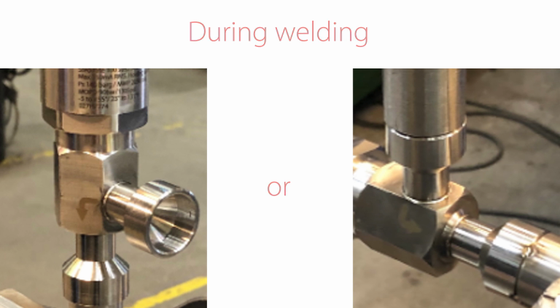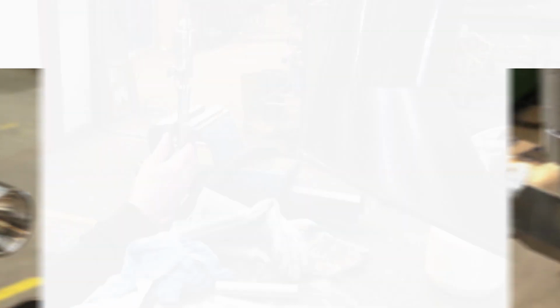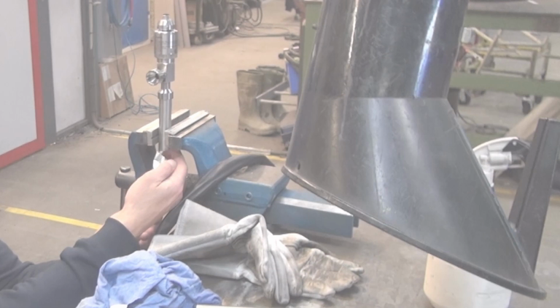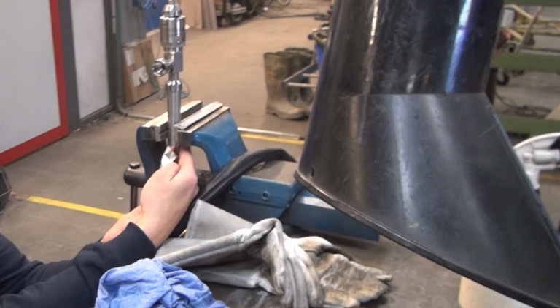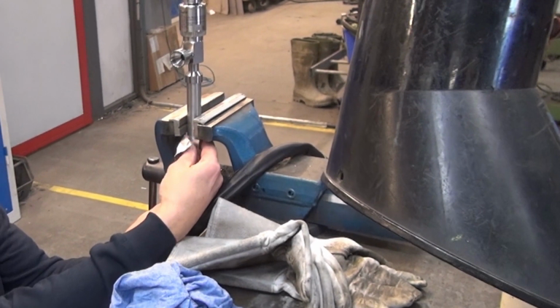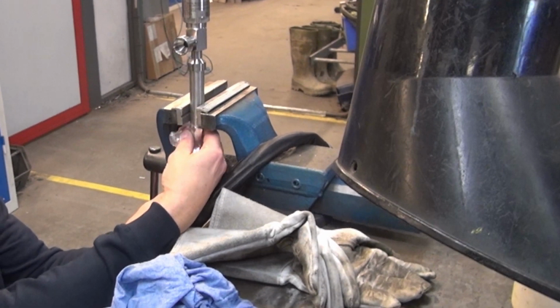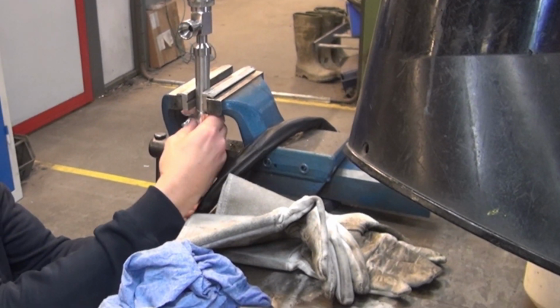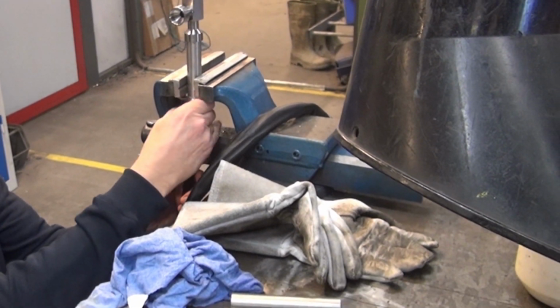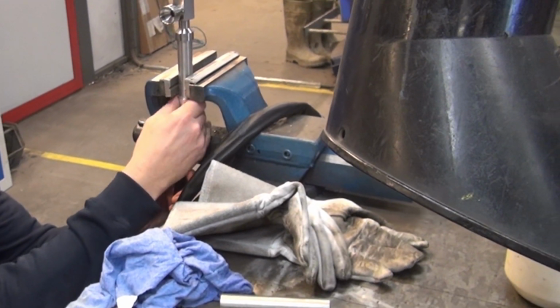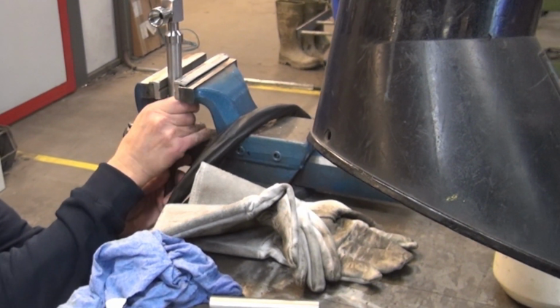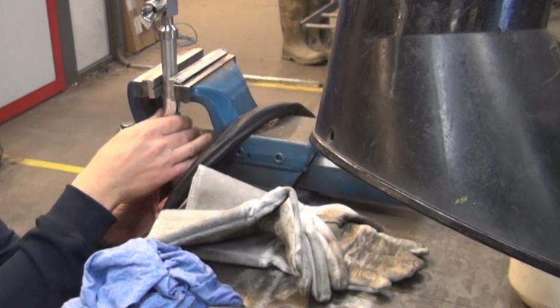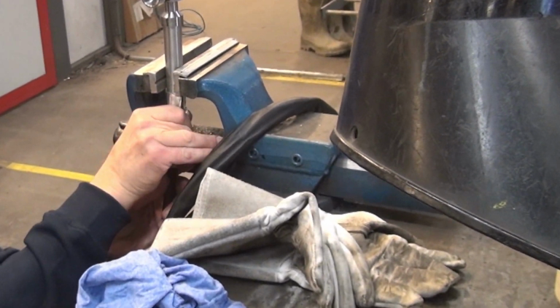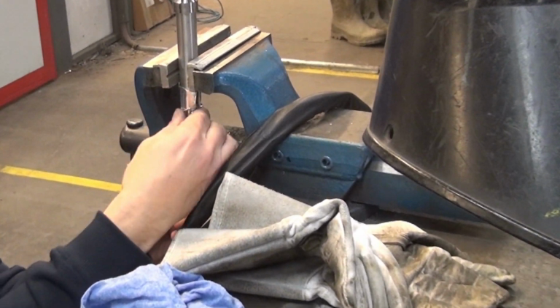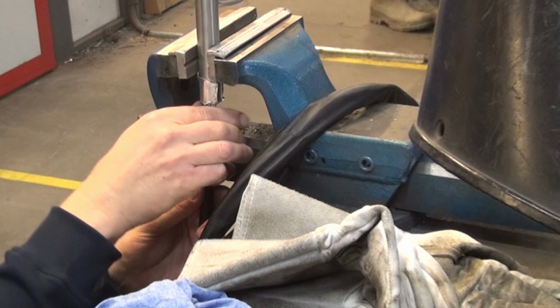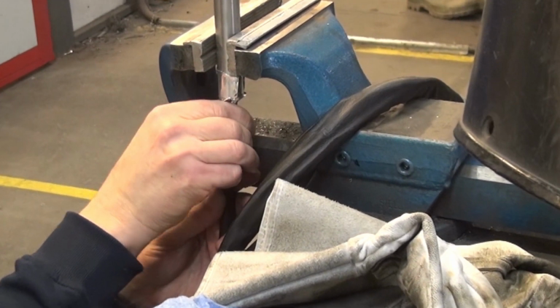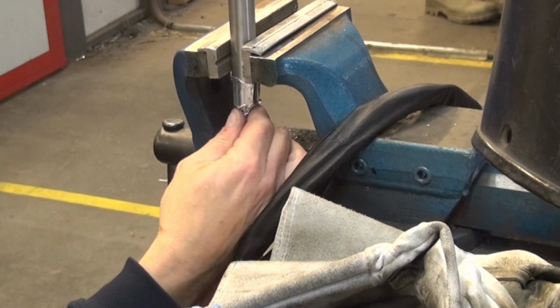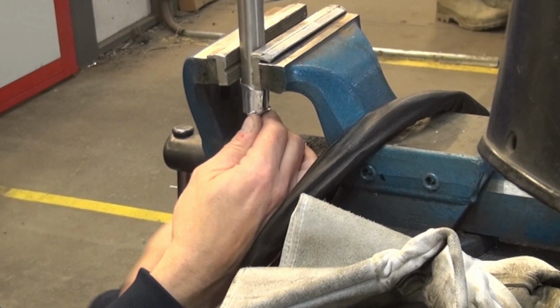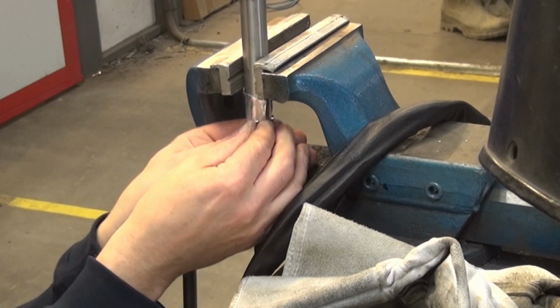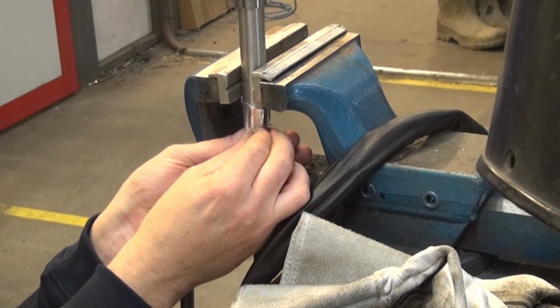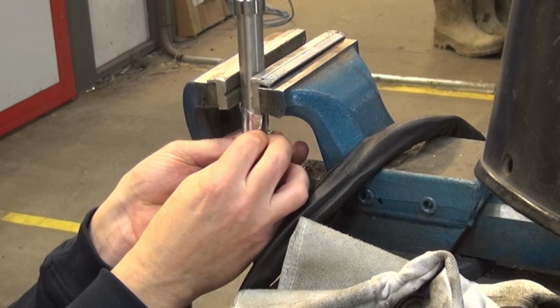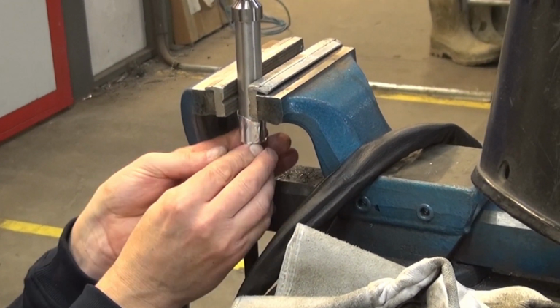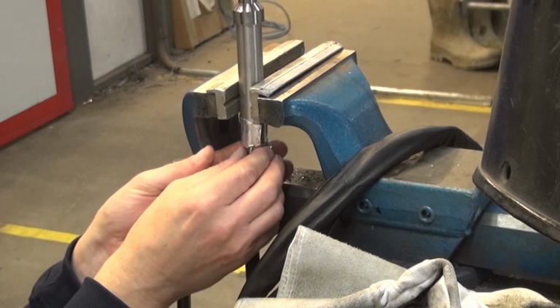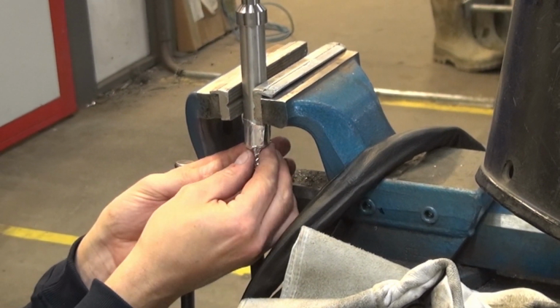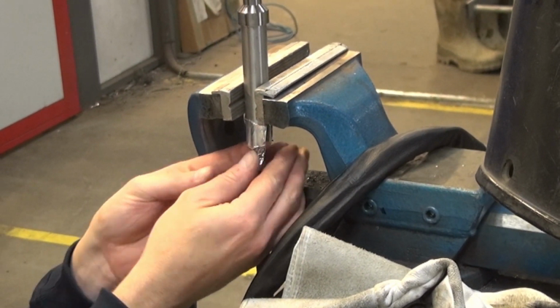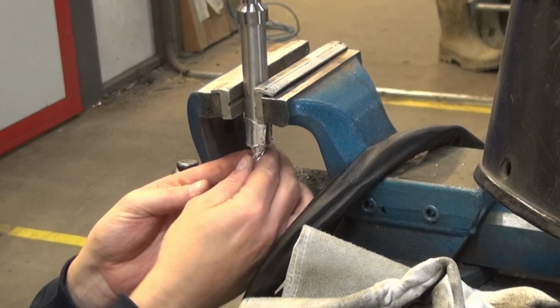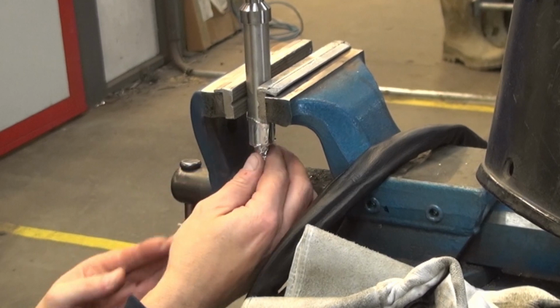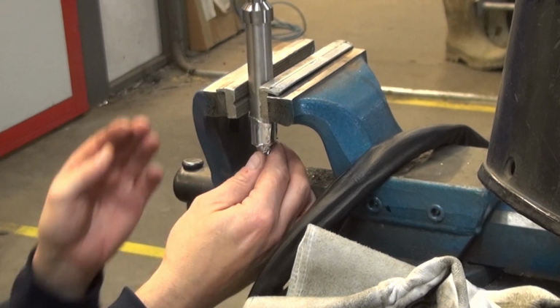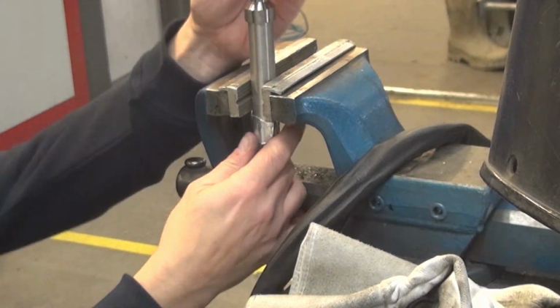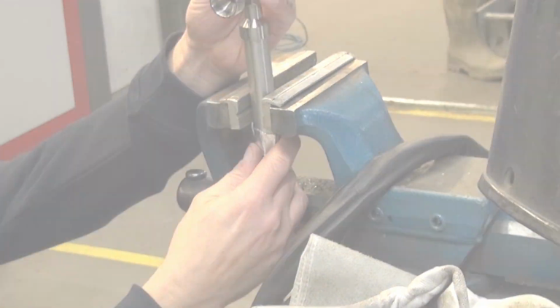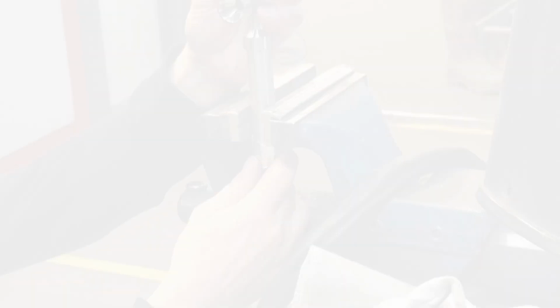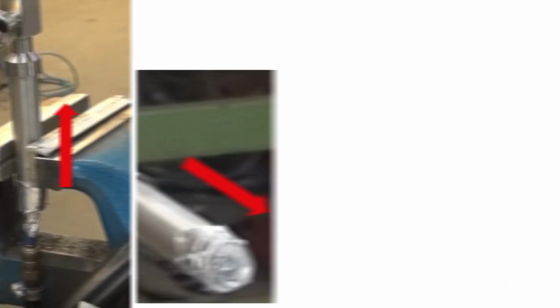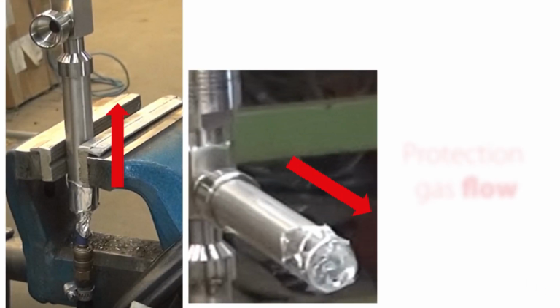Firstly, we connect the supply of protection gas to the valve and ensure a flow through the valve and welding area, as seen here. This is to ensure a clean and tight welding without risk of refrigerant leakage.